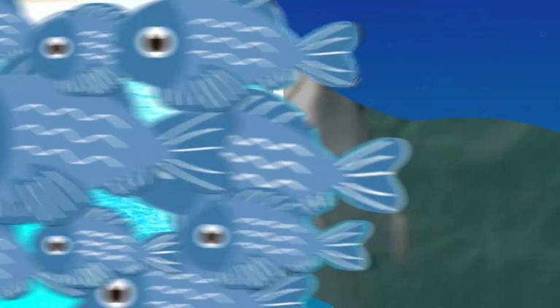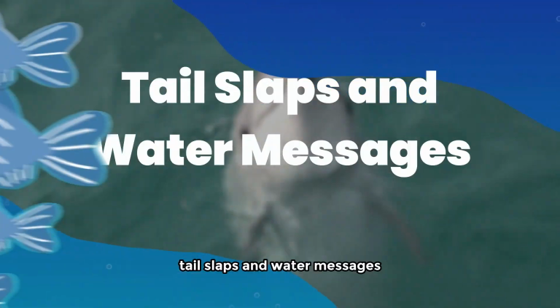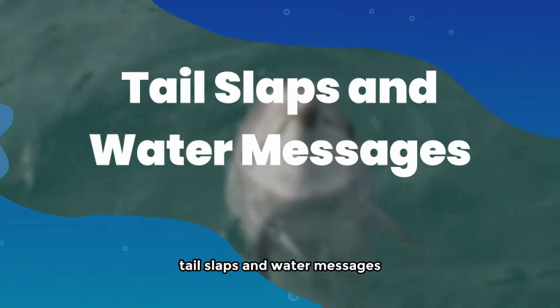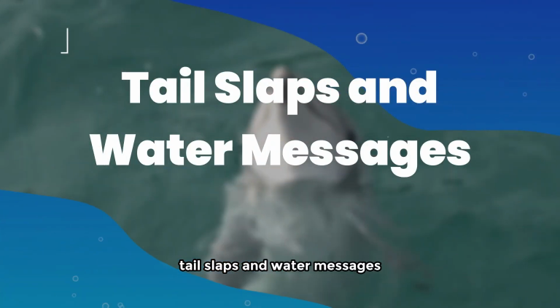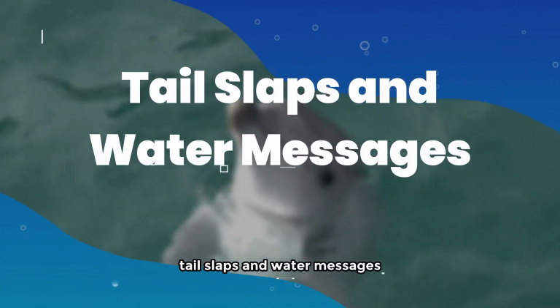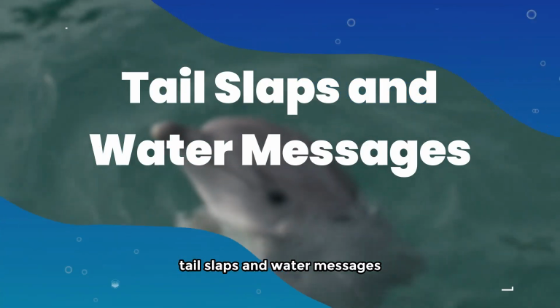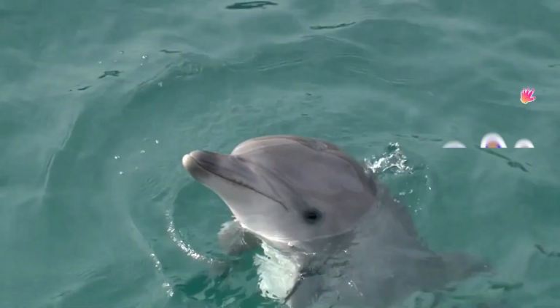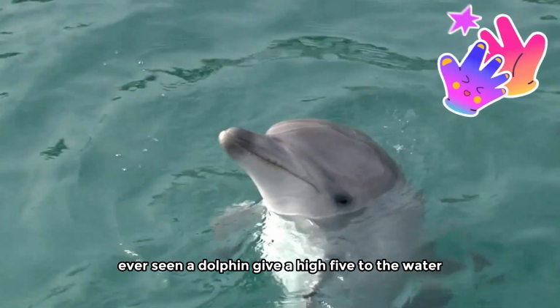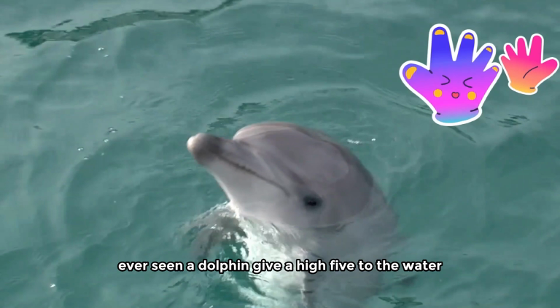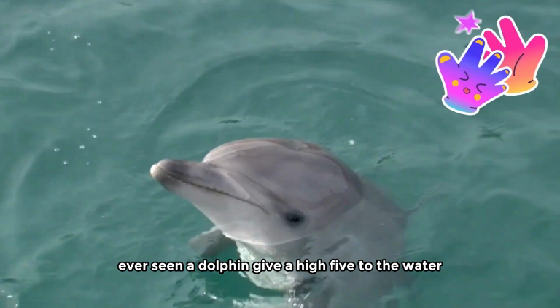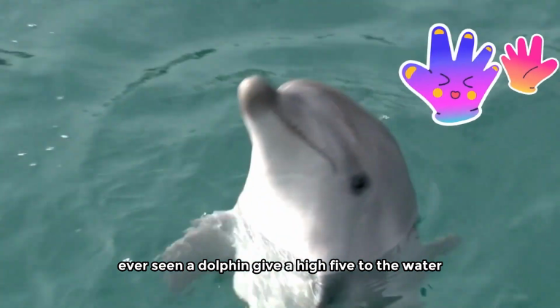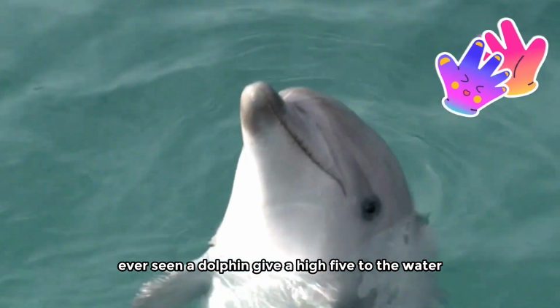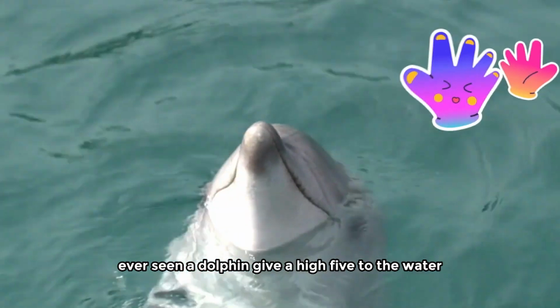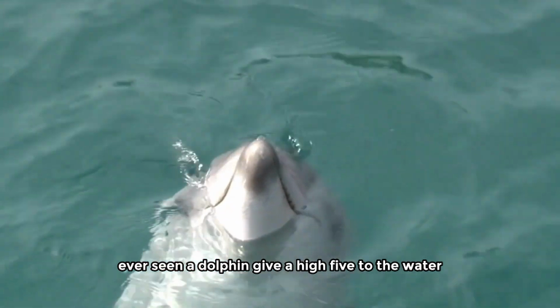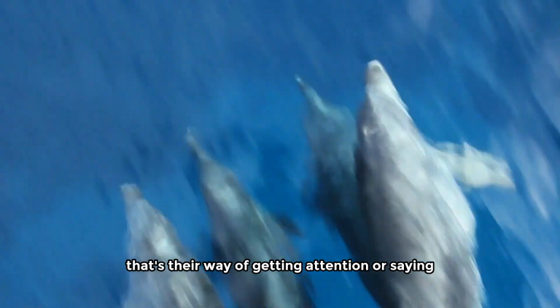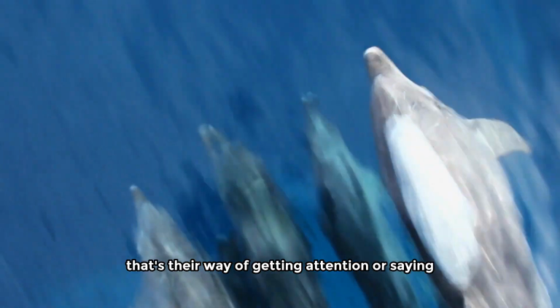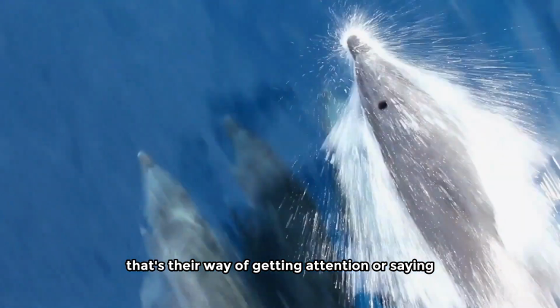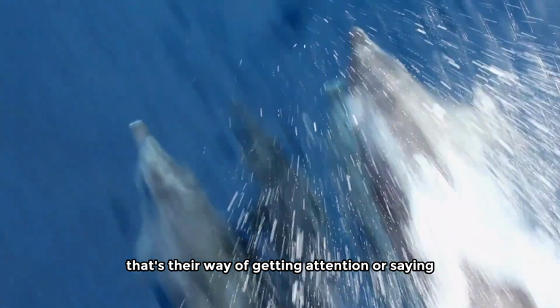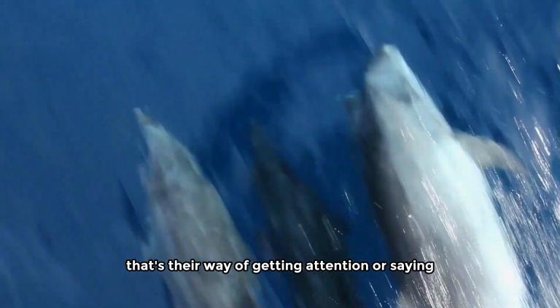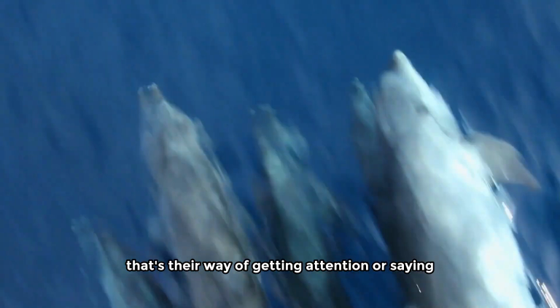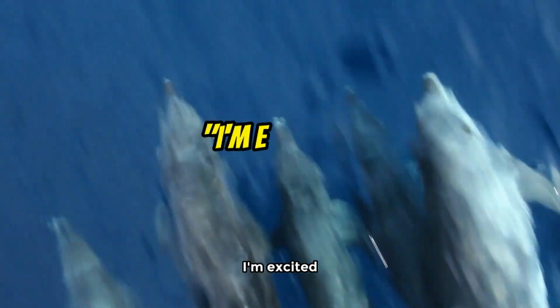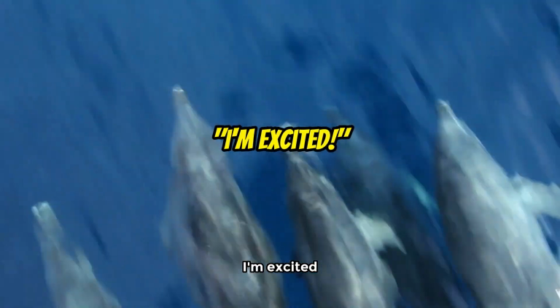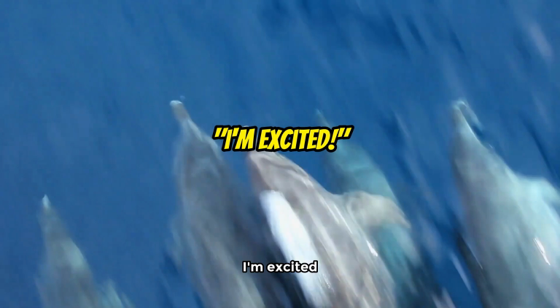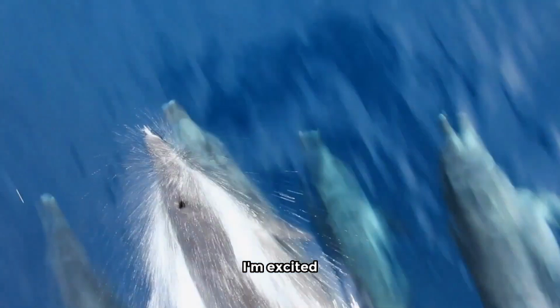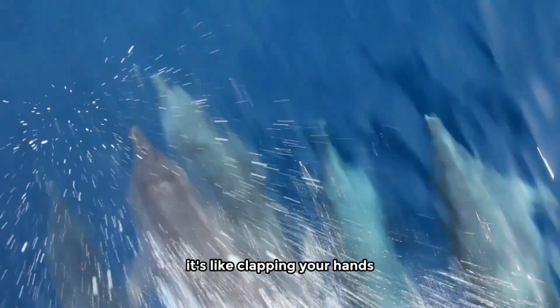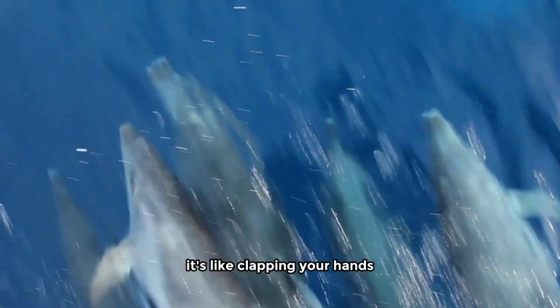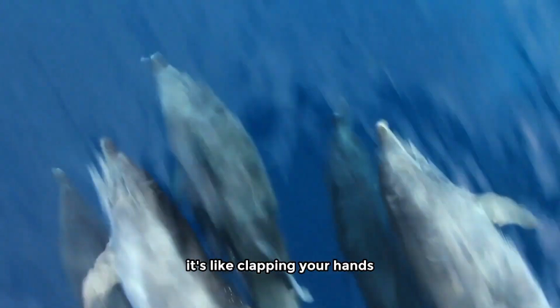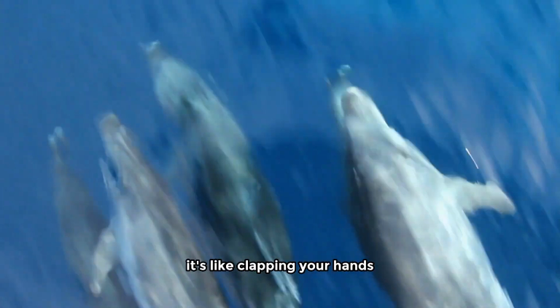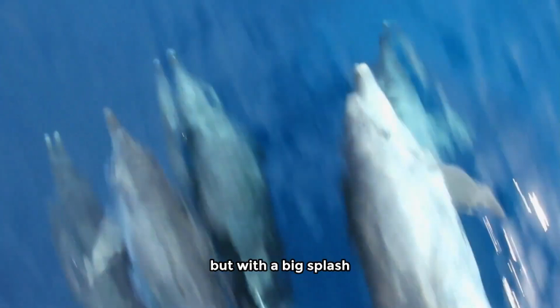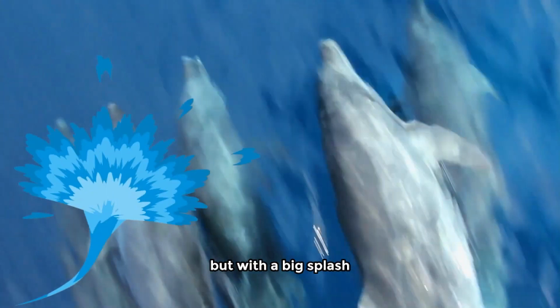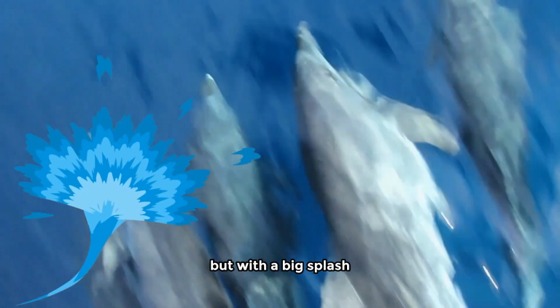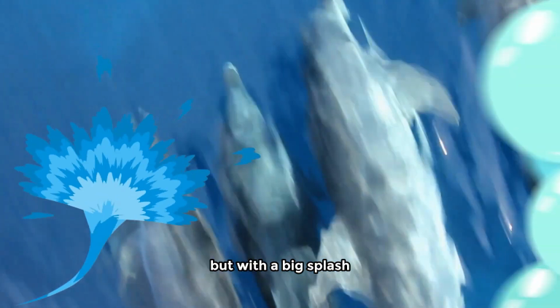Tail slaps and water messages. Ever seen a dolphin give a high-five to the water? That's their way of getting attention or saying, I'm excited! It's like clapping your hands, but with a big splash.